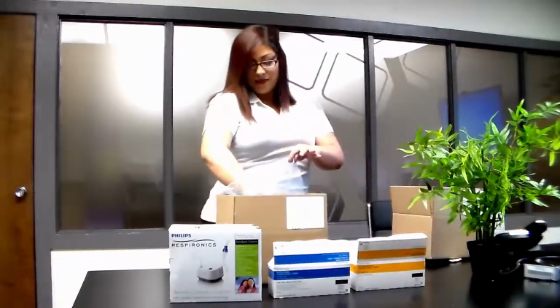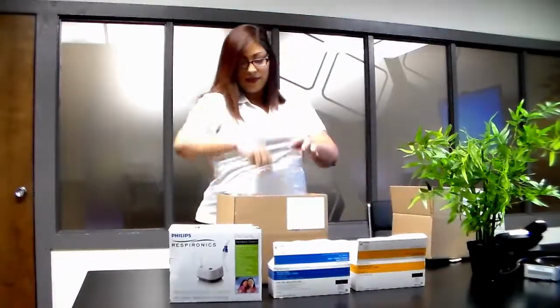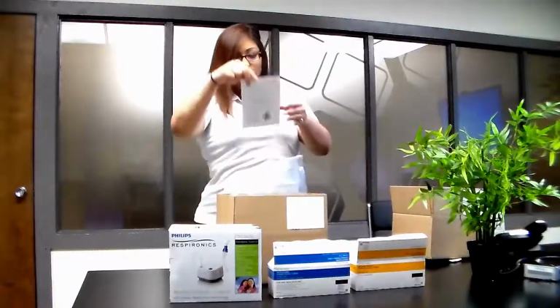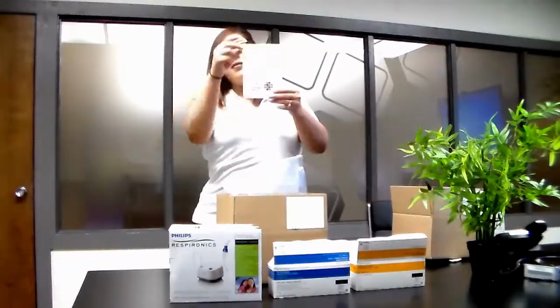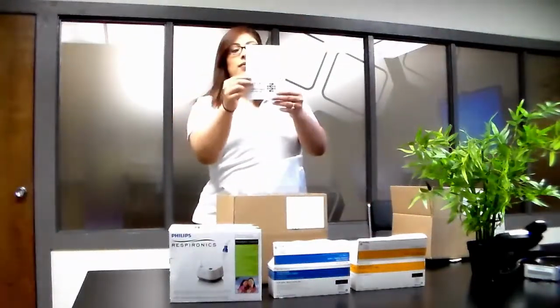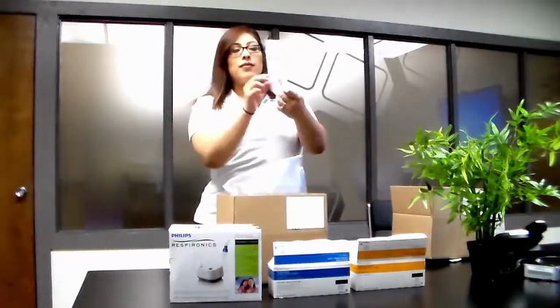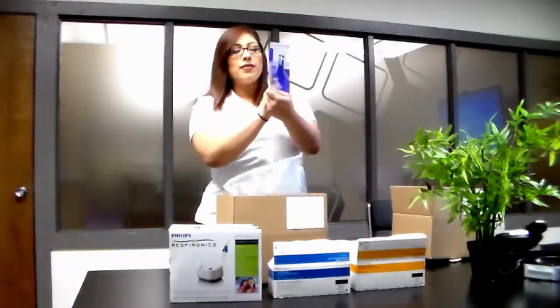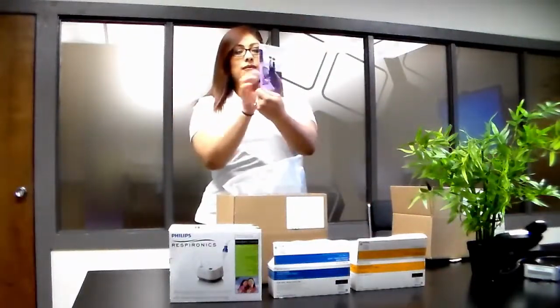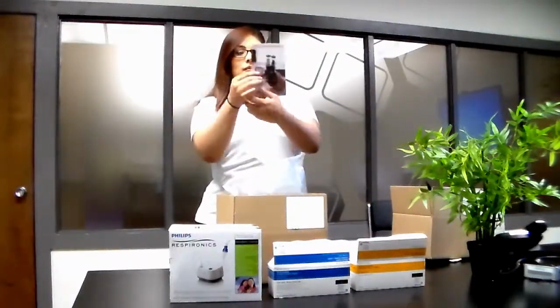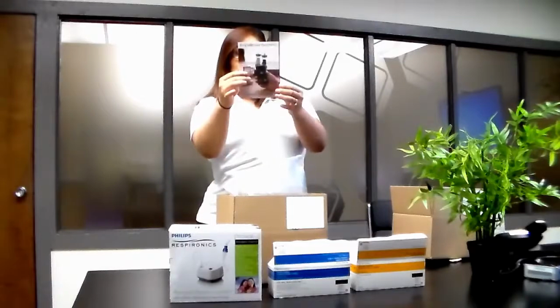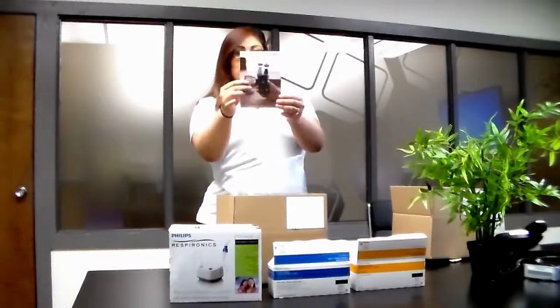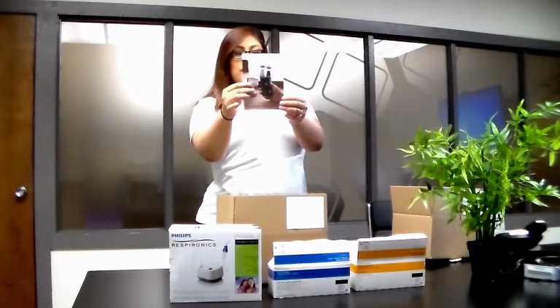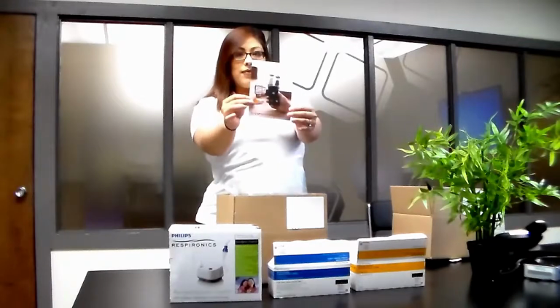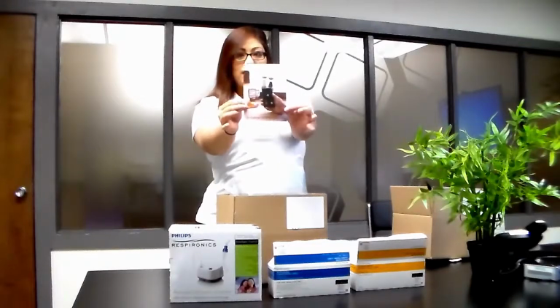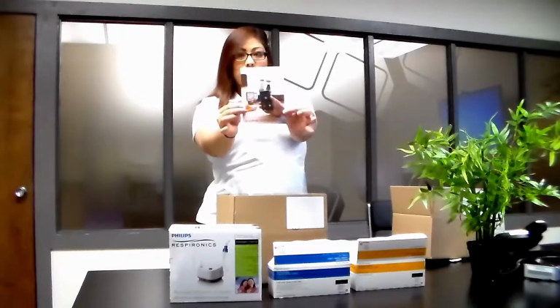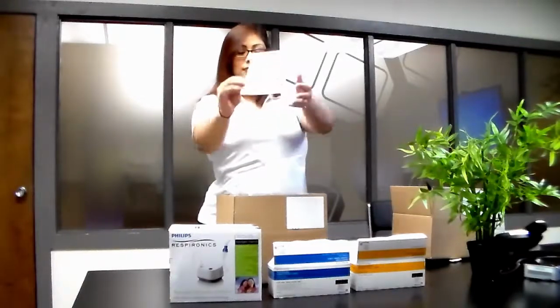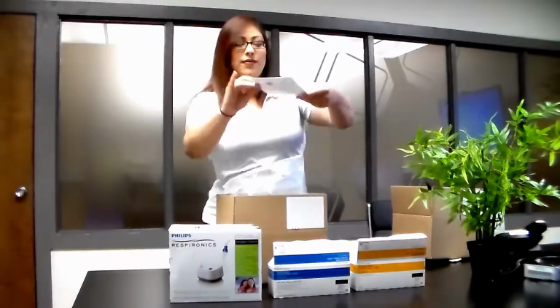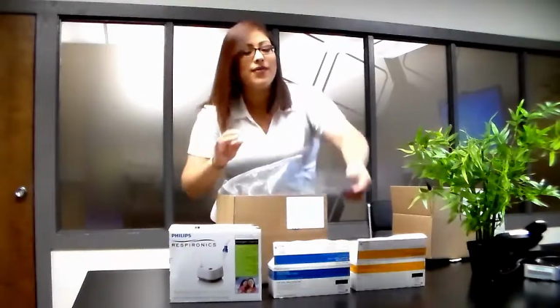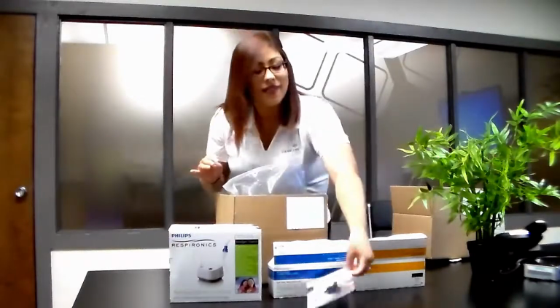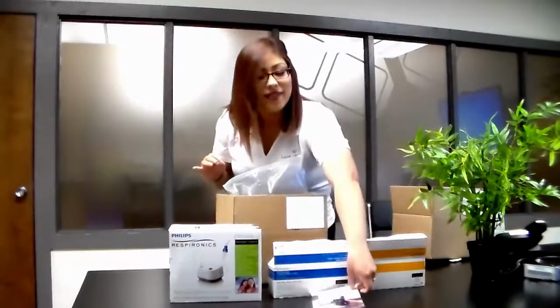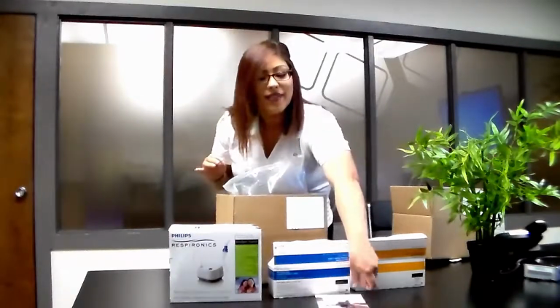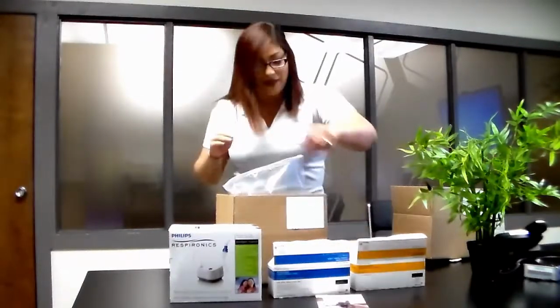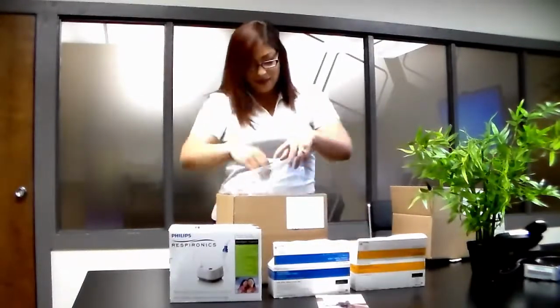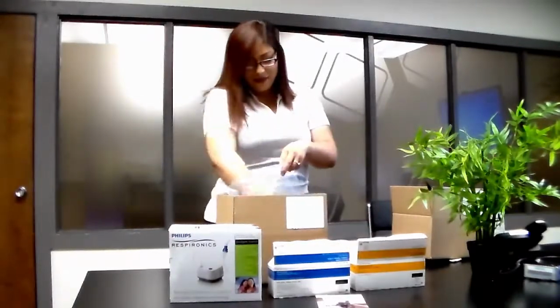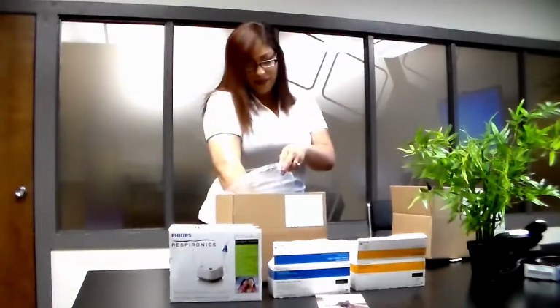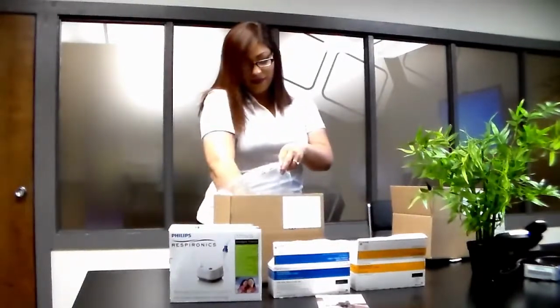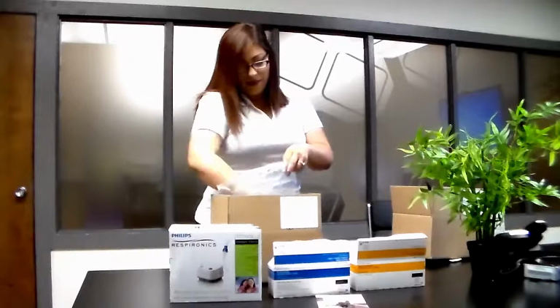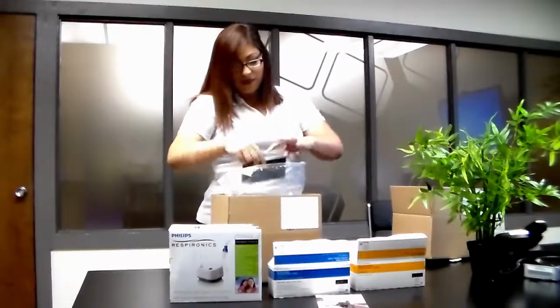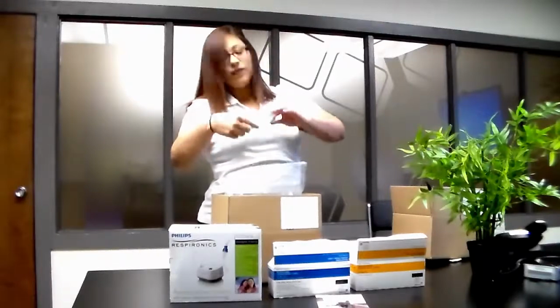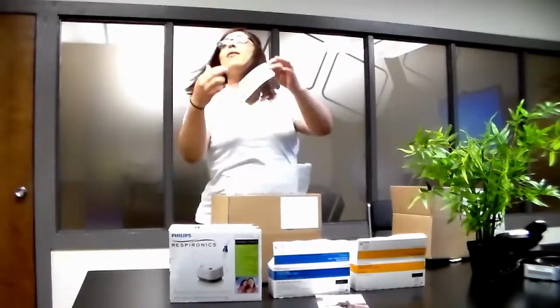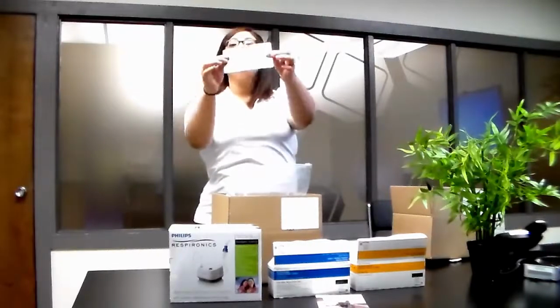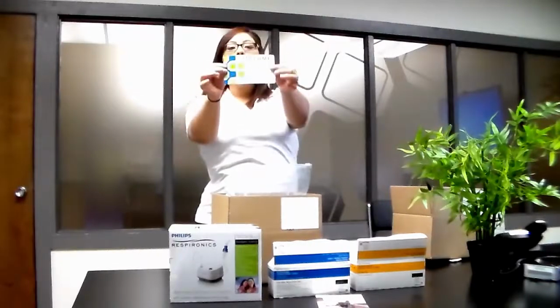You will also find information about using your nebulizer, how to take a nebulizer treatment, and how to get your prescriptions refilled.